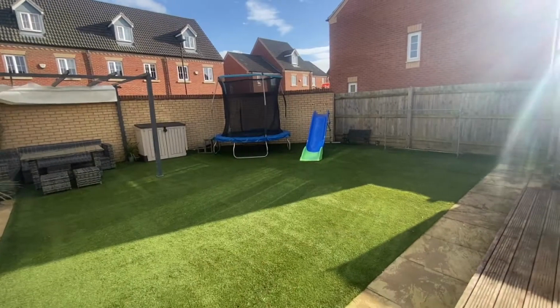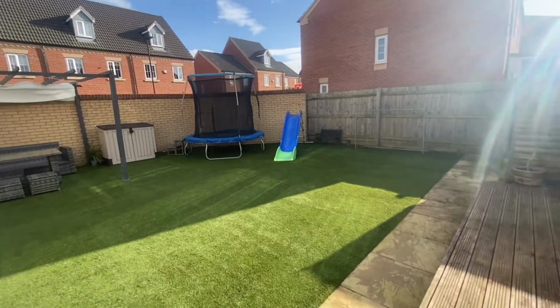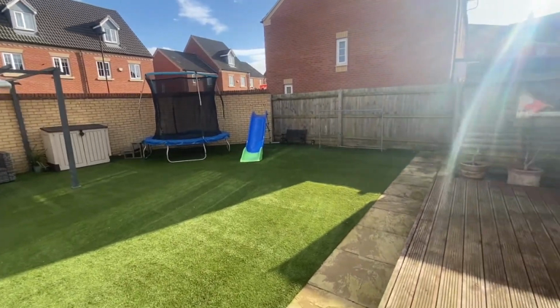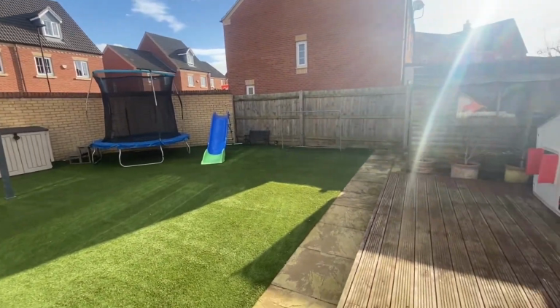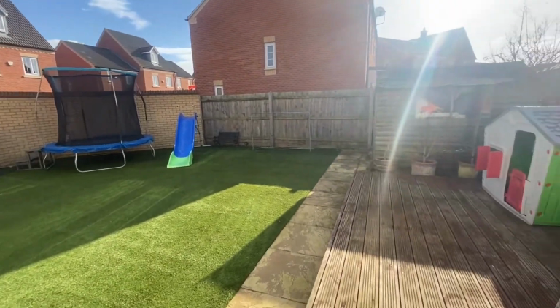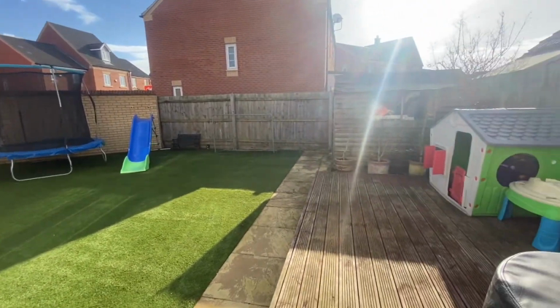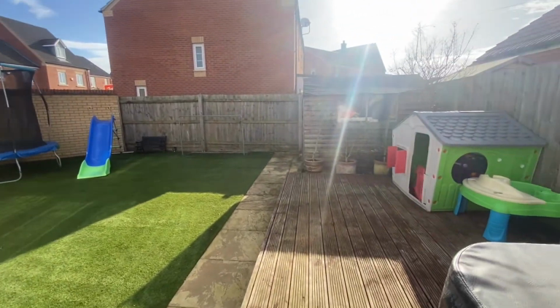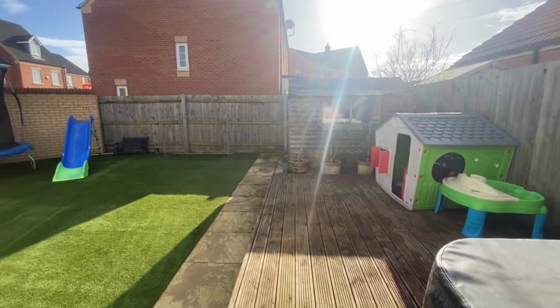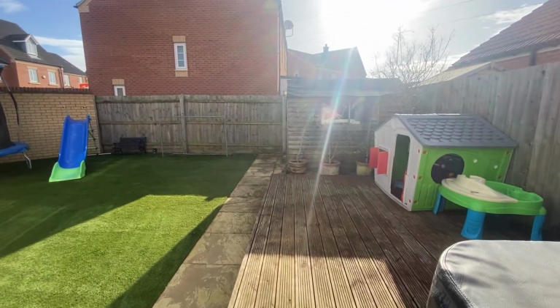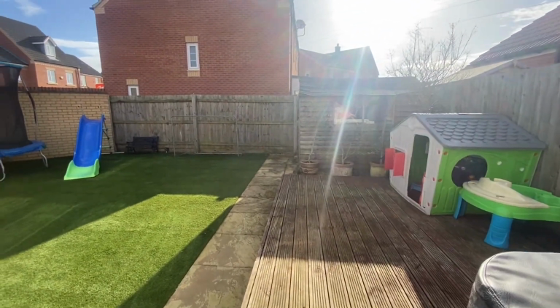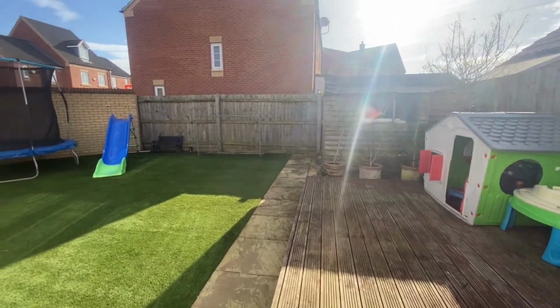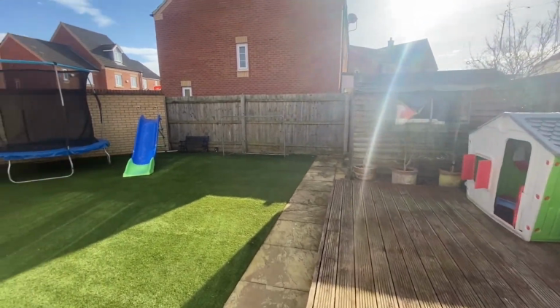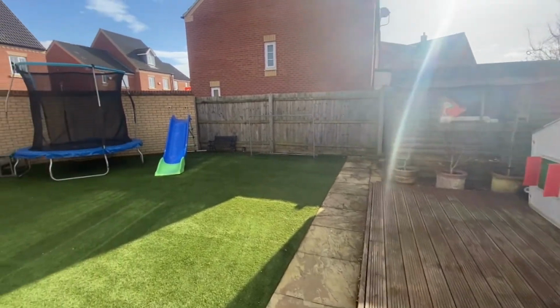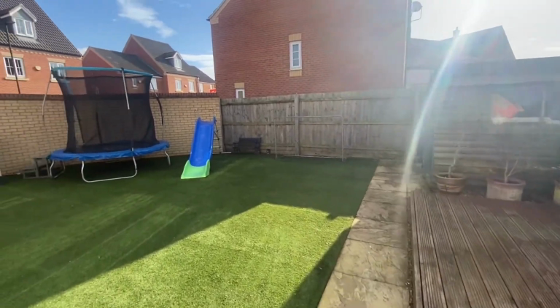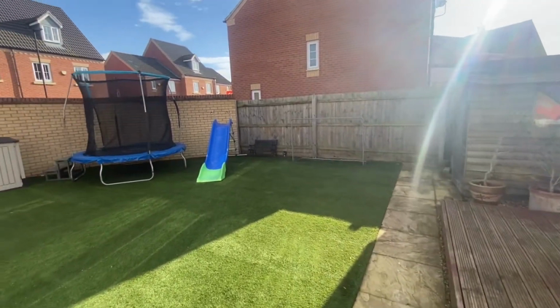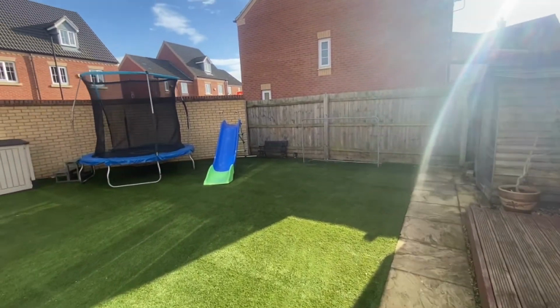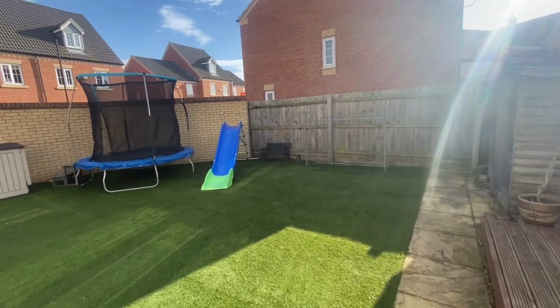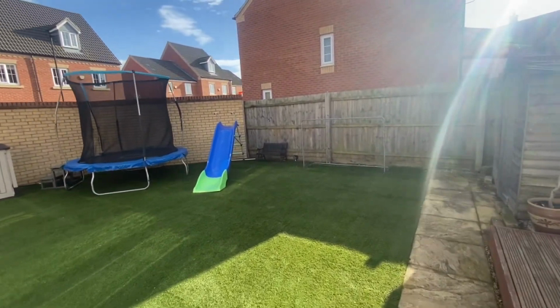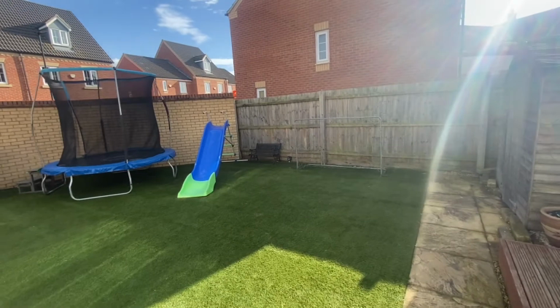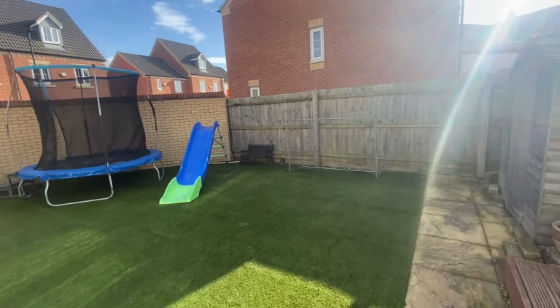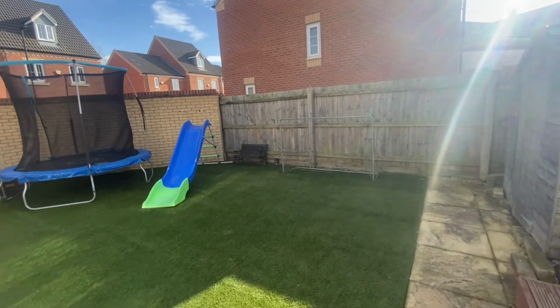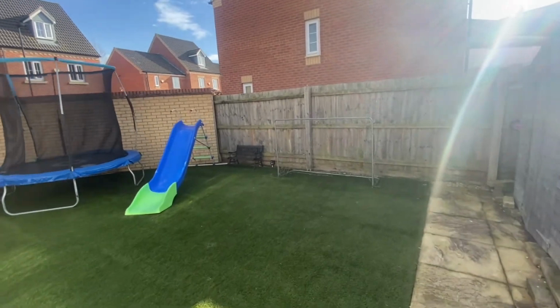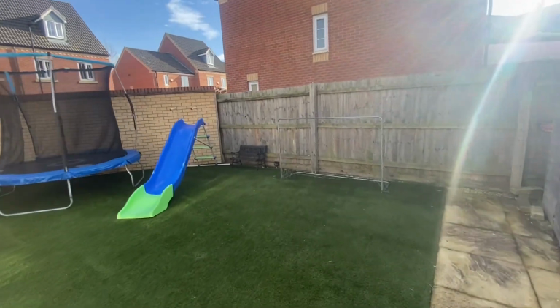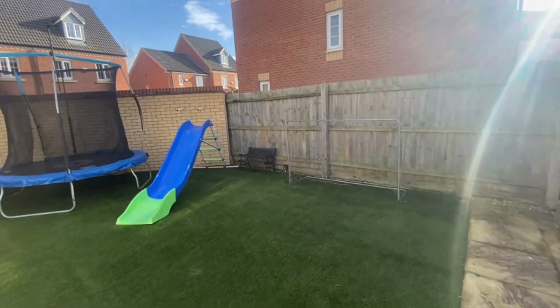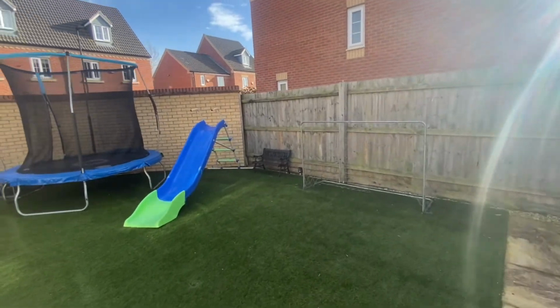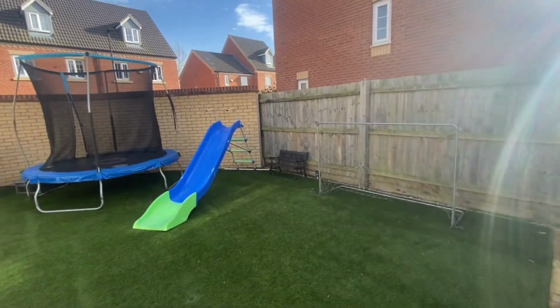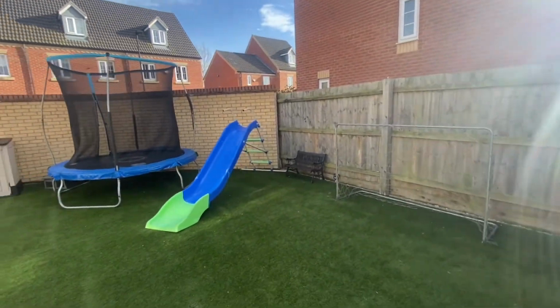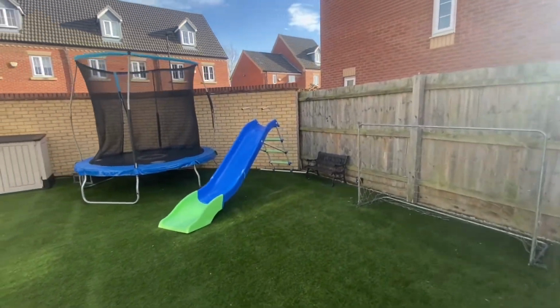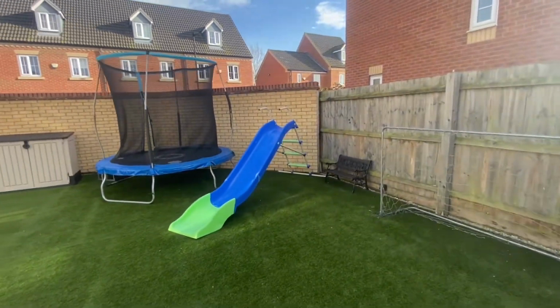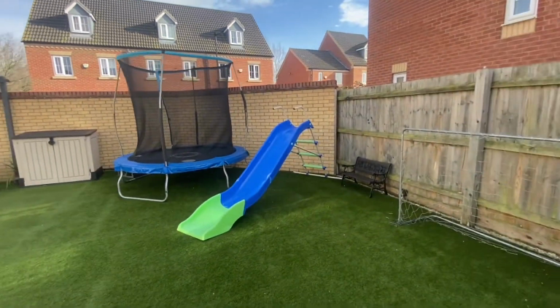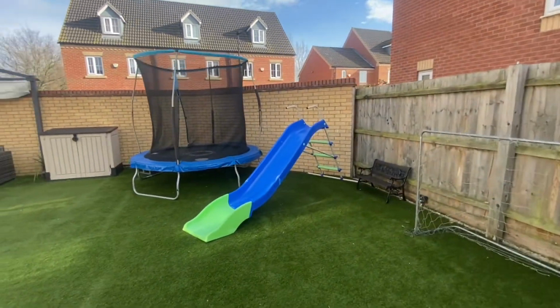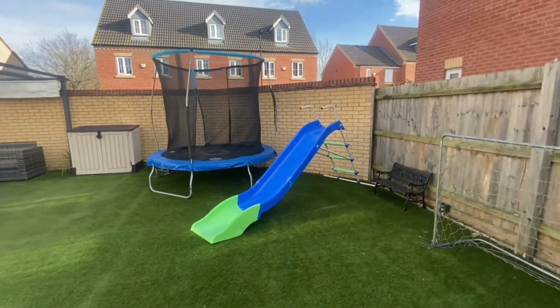The south-facing rear garden is mainly laid to artificial grass, but benefits from decking and two separate seating areas.